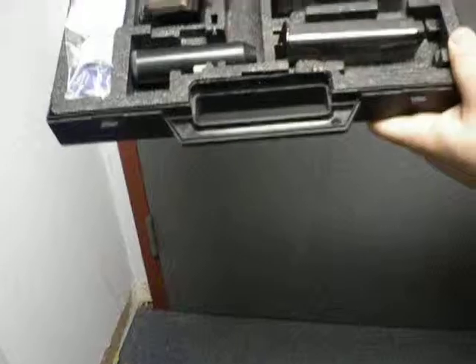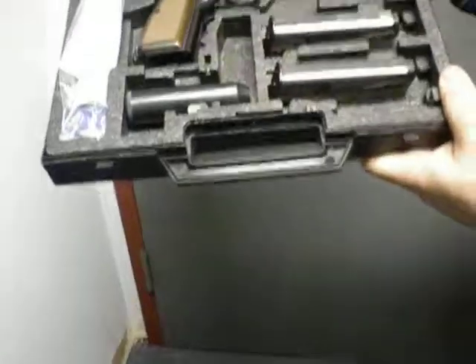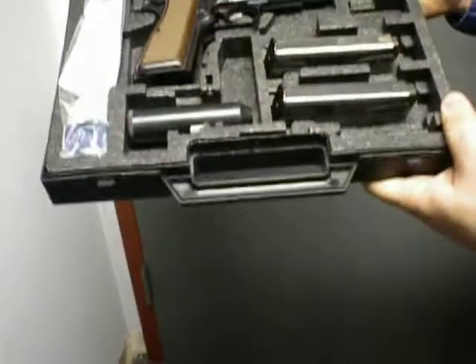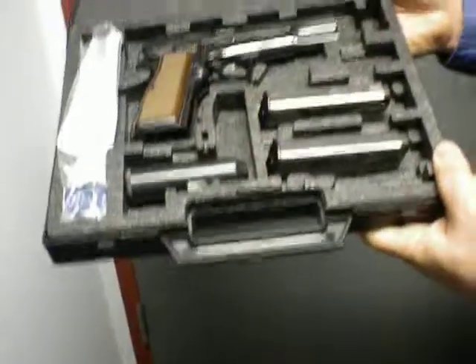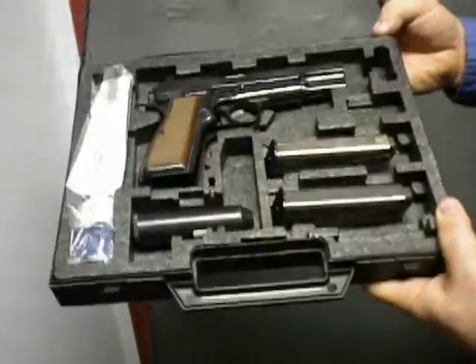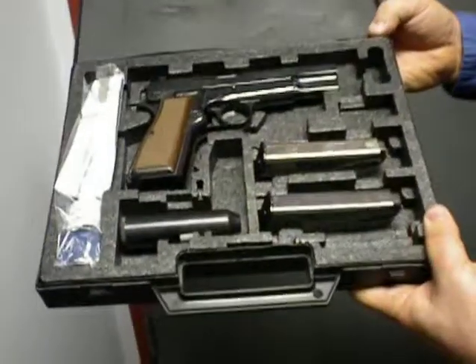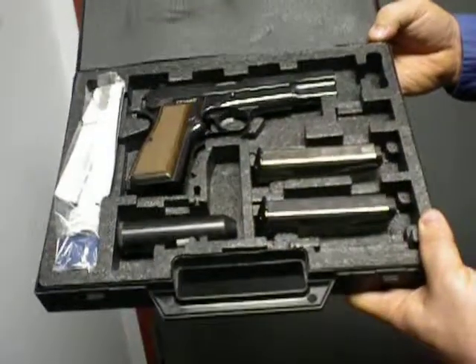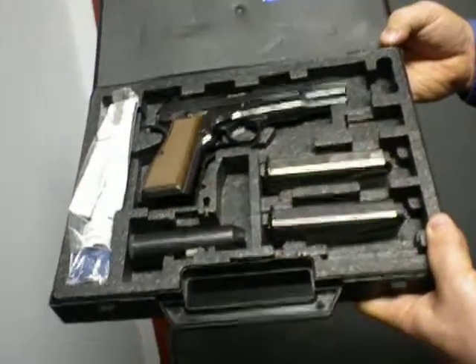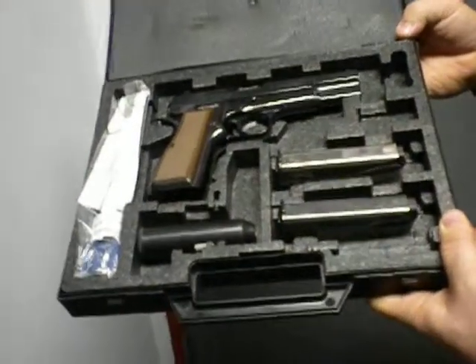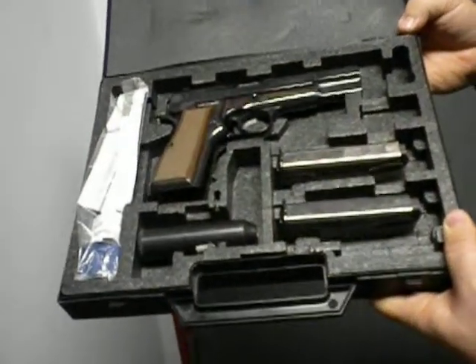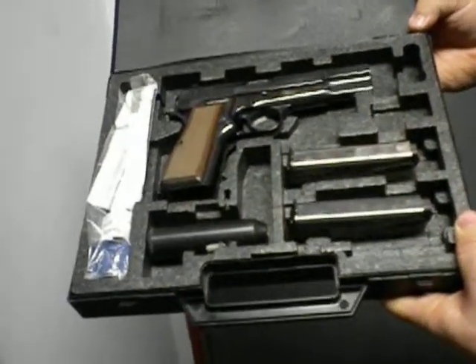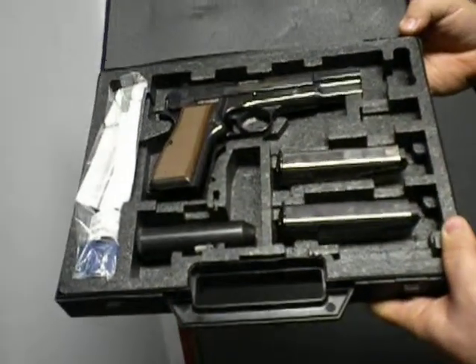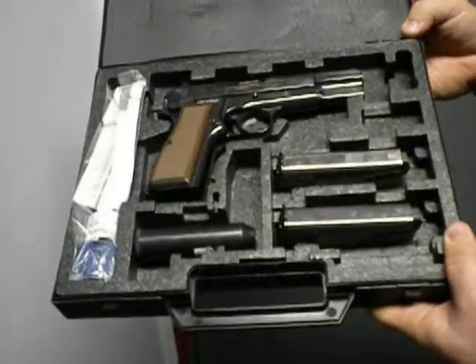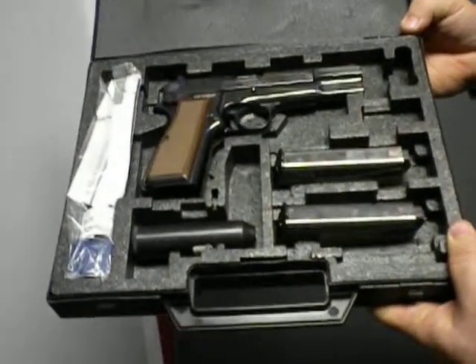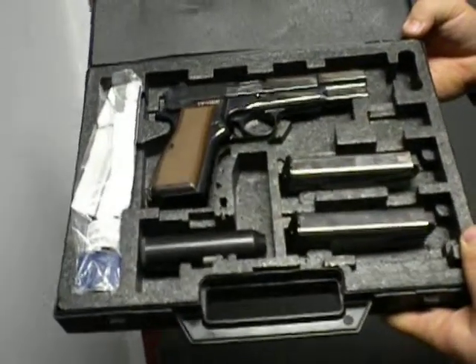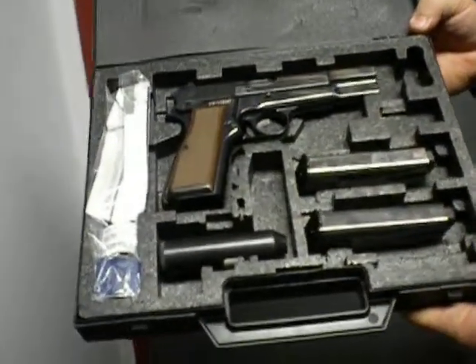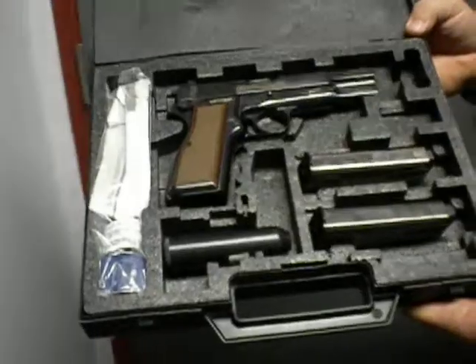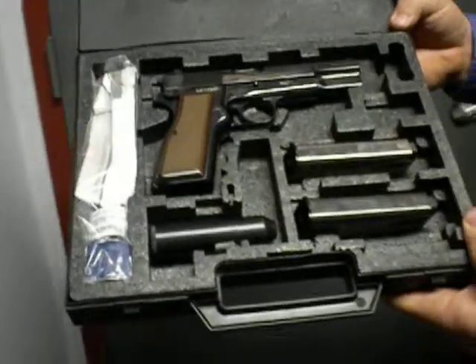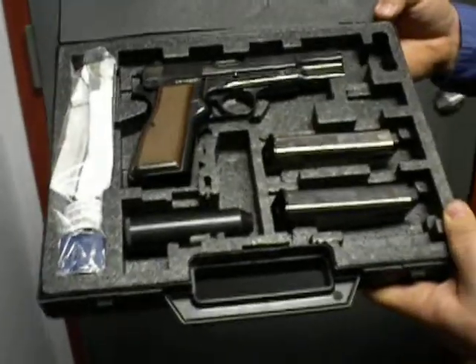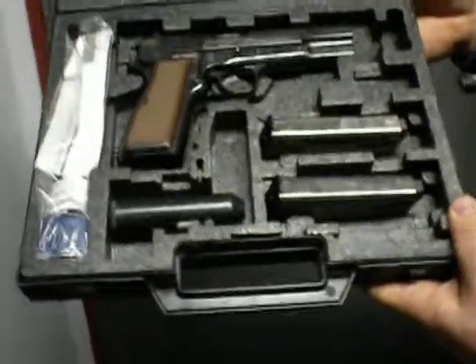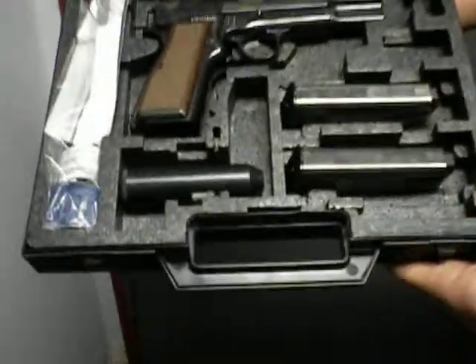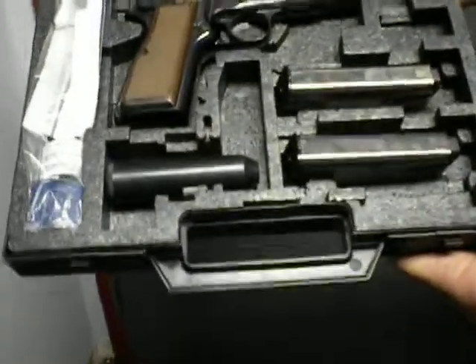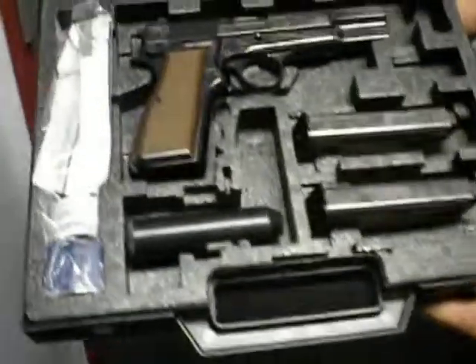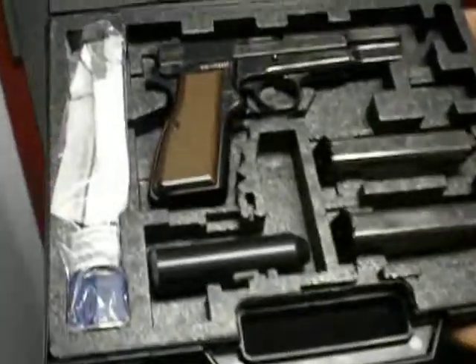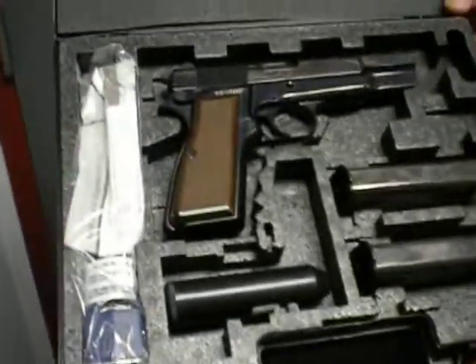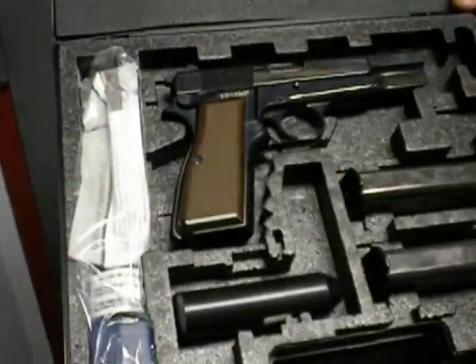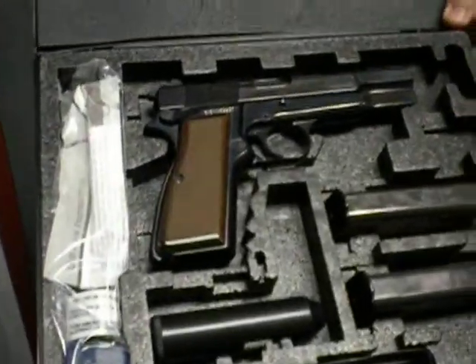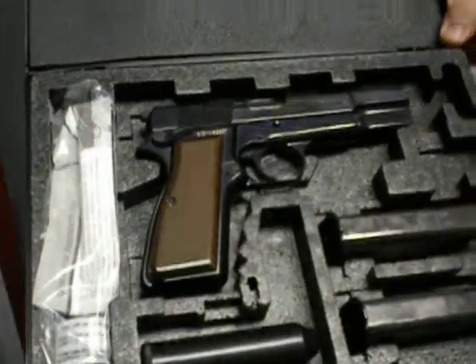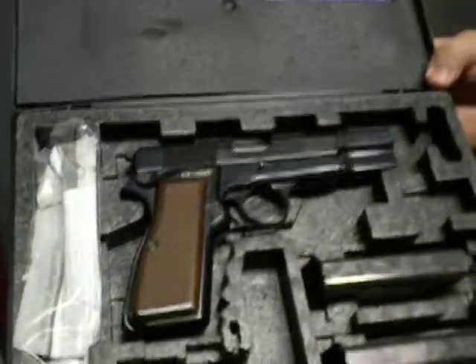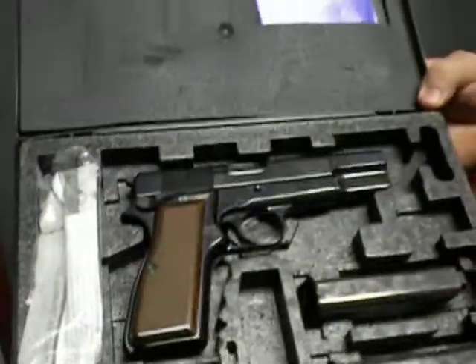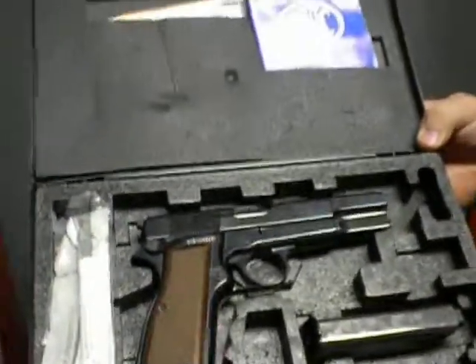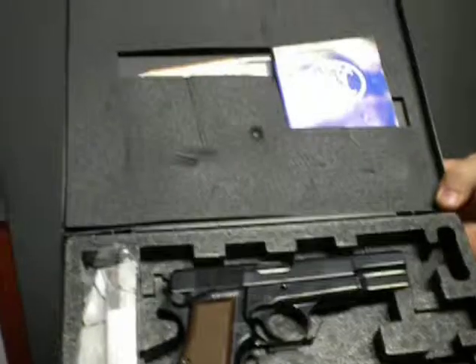Another awesome gun from the gun vault. This is the FN High Power SFS — High Power, .40 caliber.